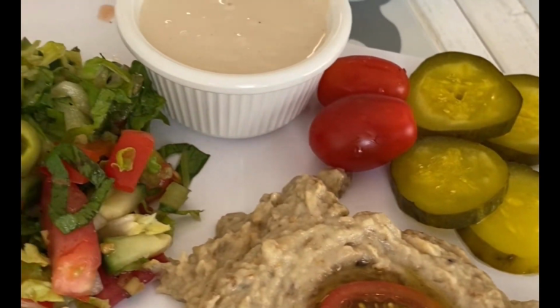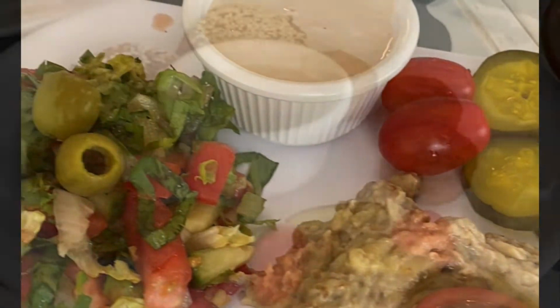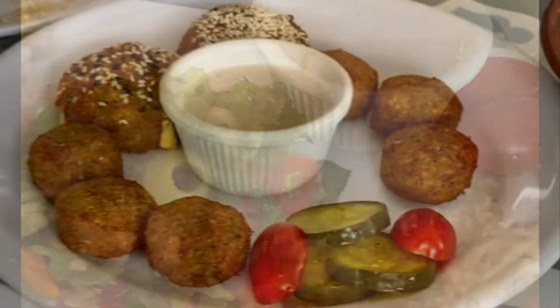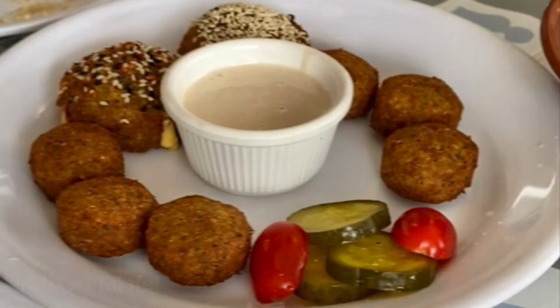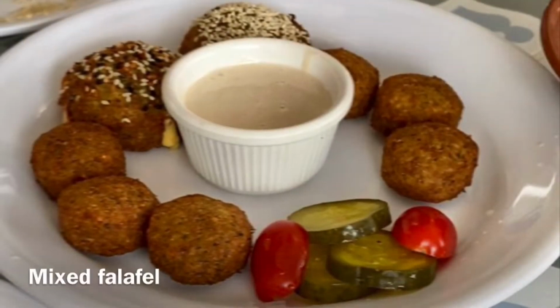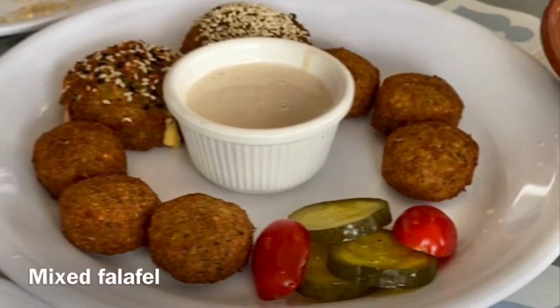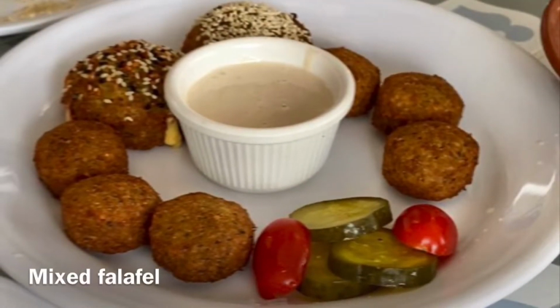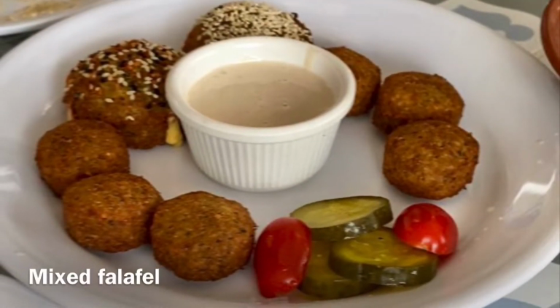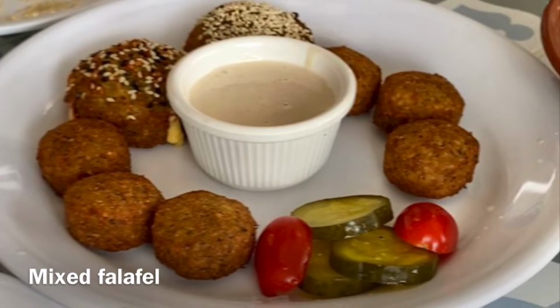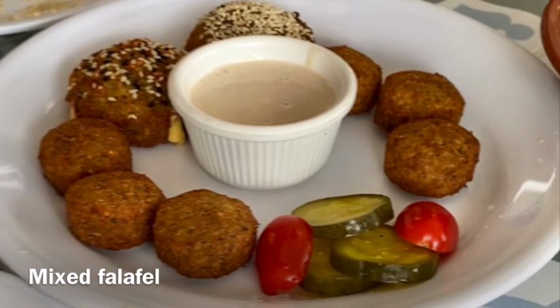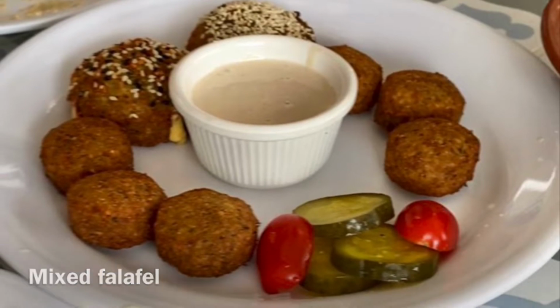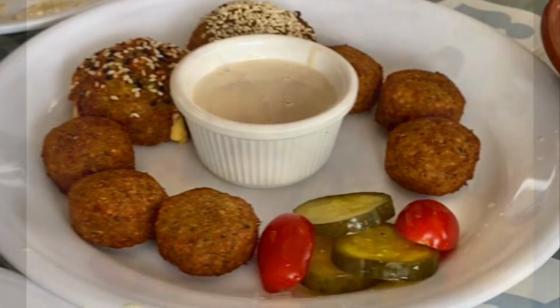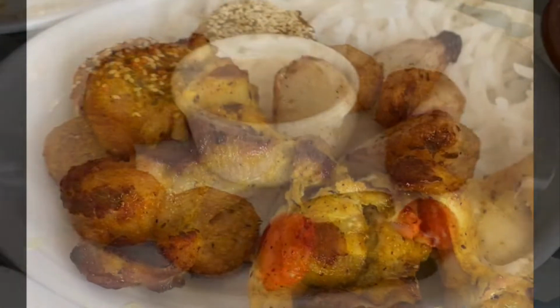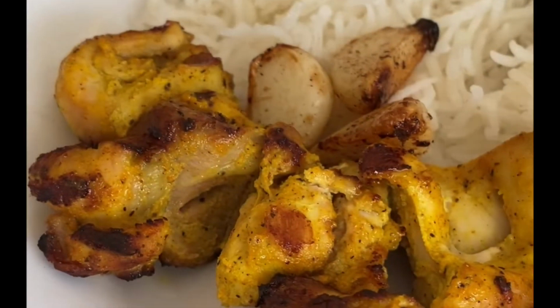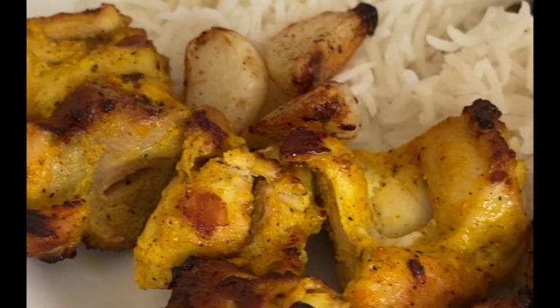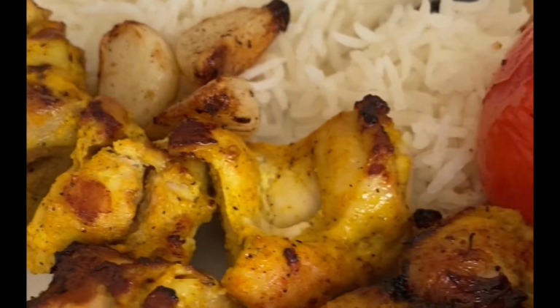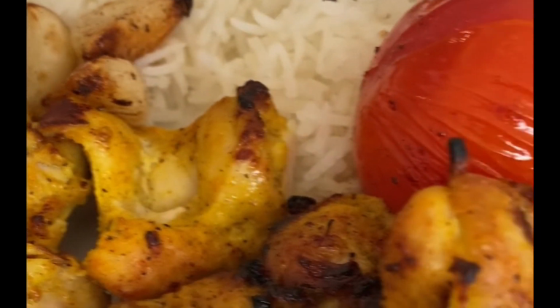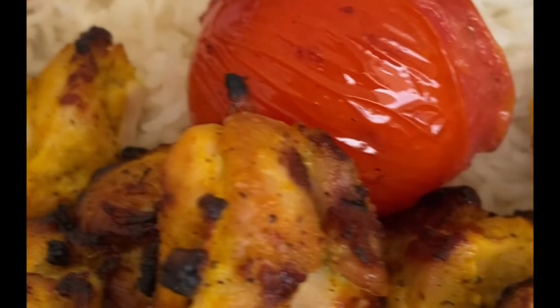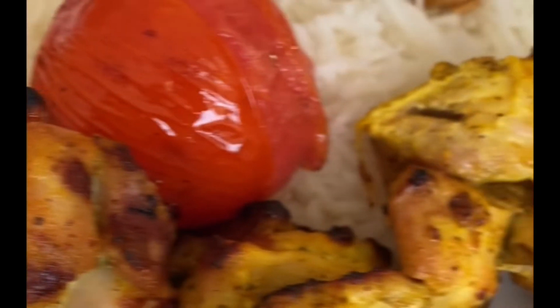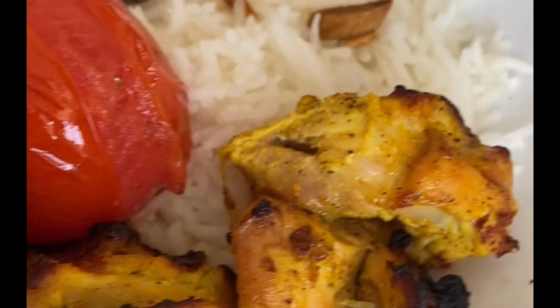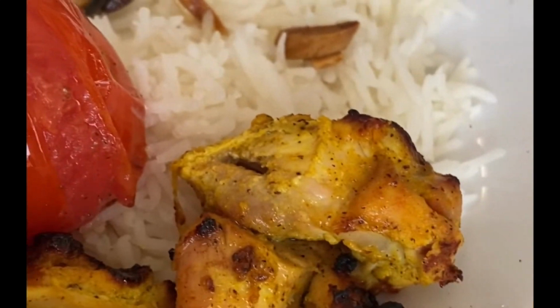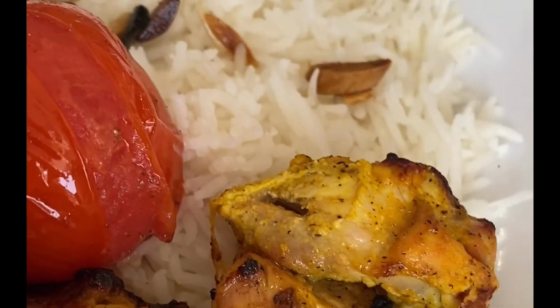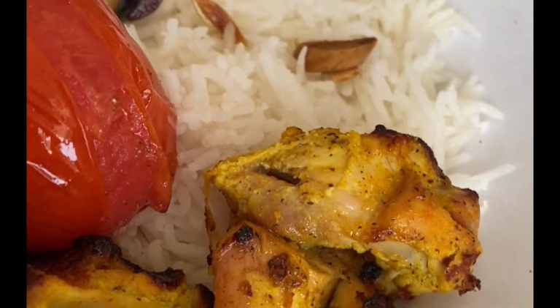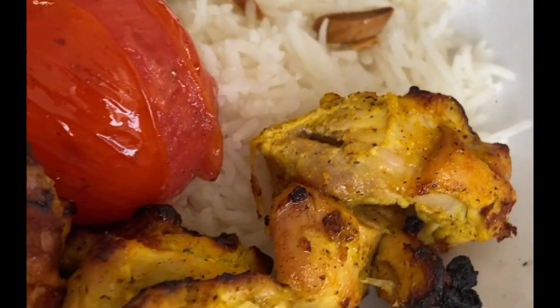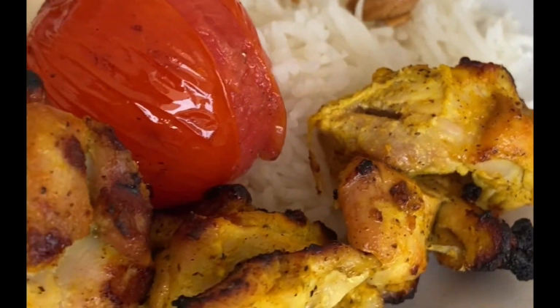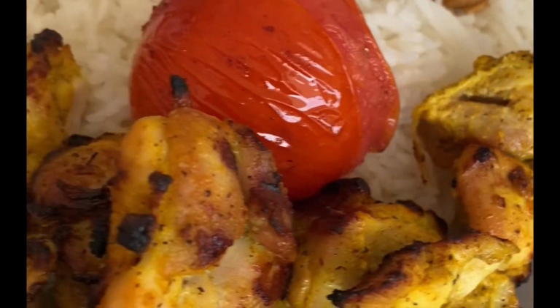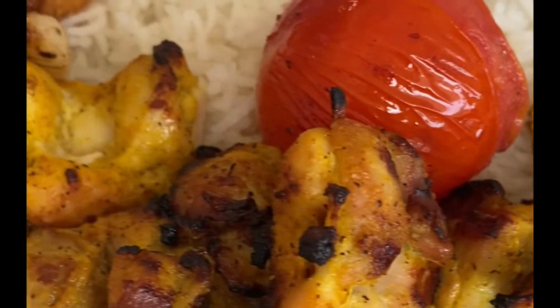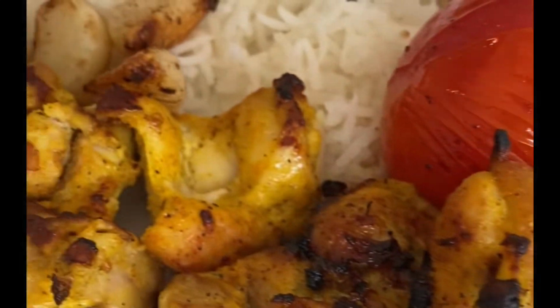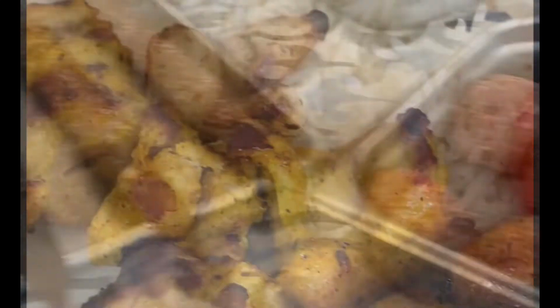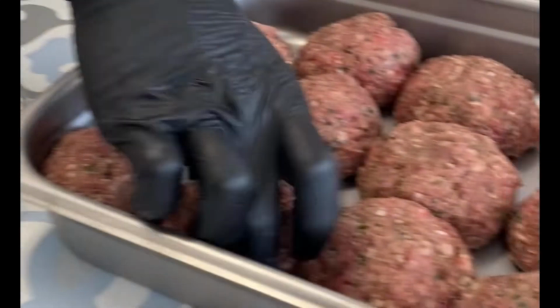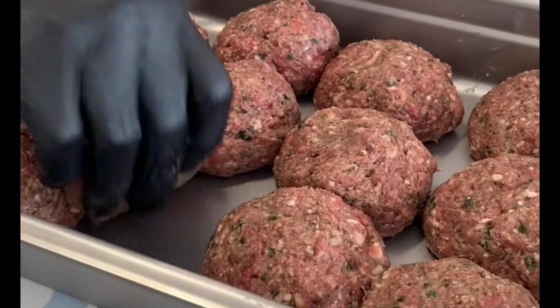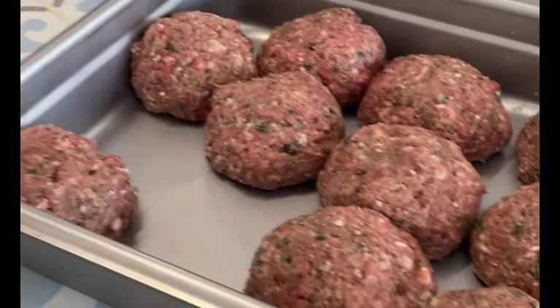A mixed order of falafel includes two that are stuffed with cheese and onions and sumac. Then you get to the main attraction of grilled meats, such as tender chicken sheesh.